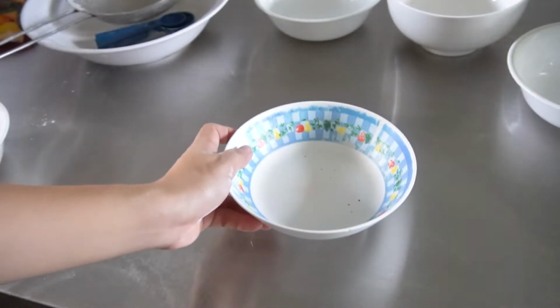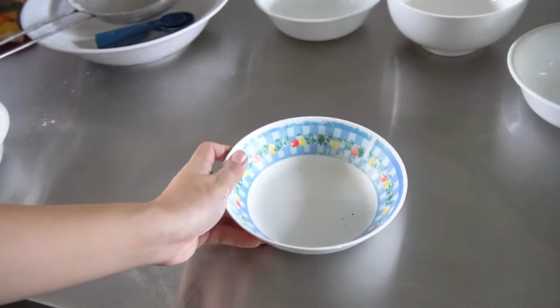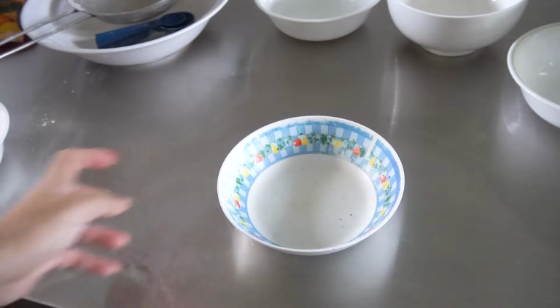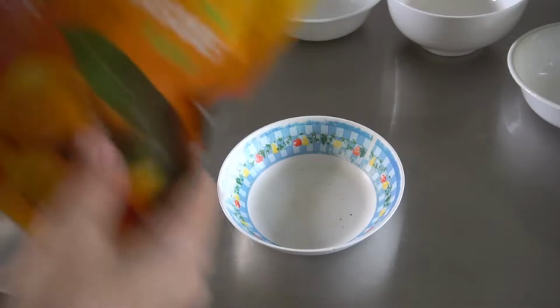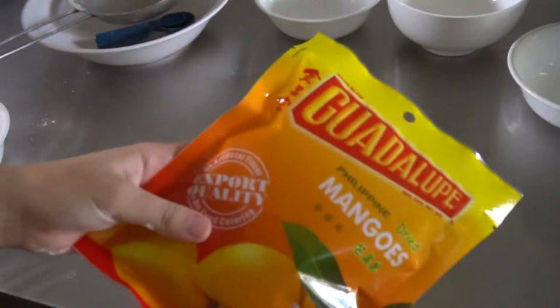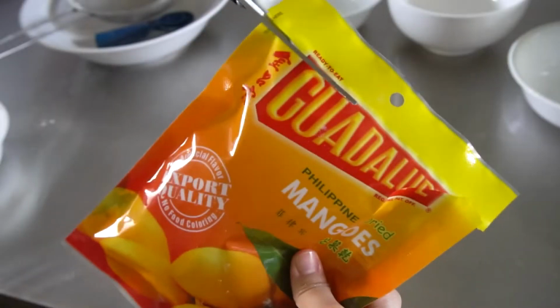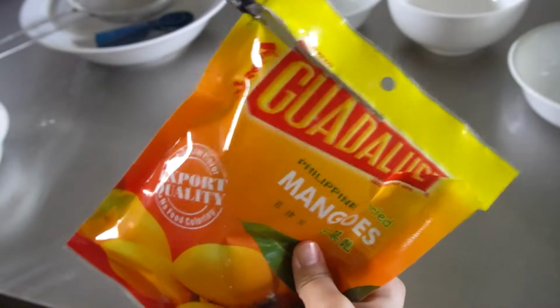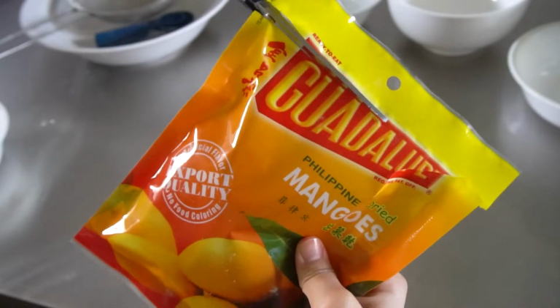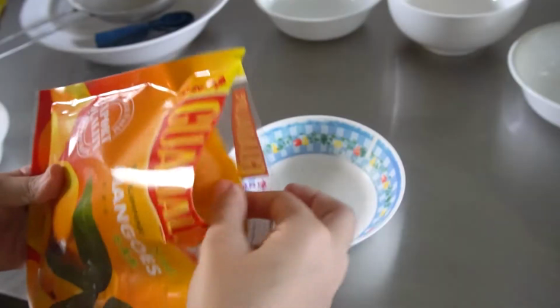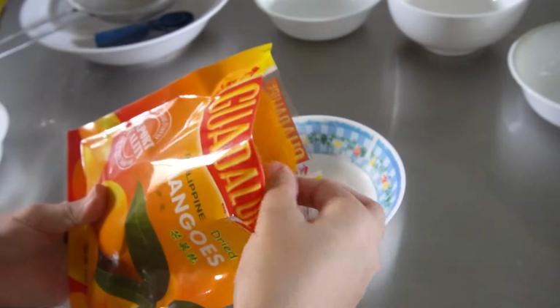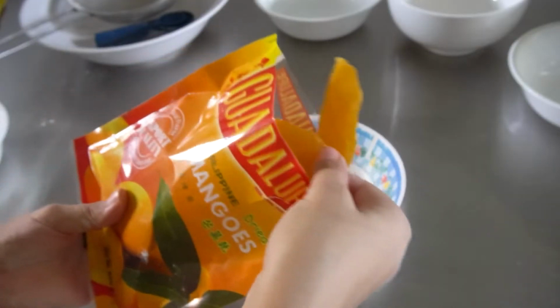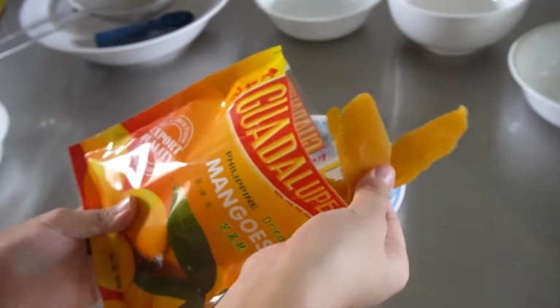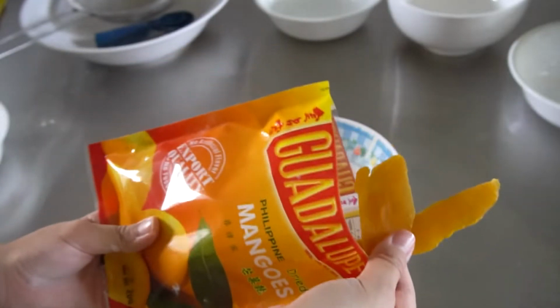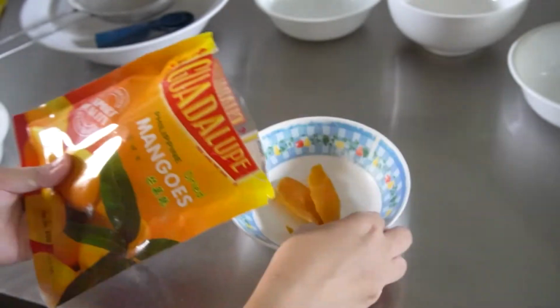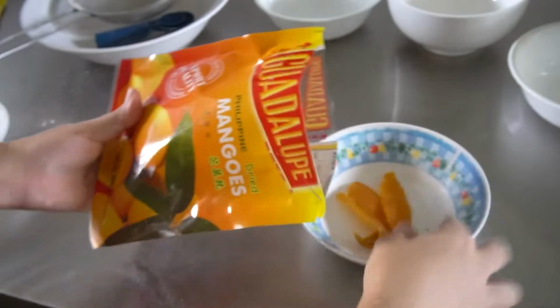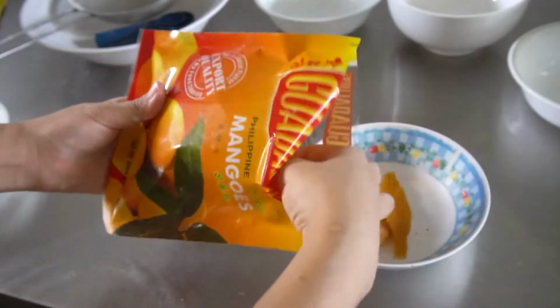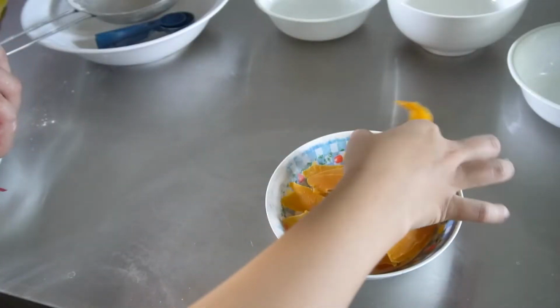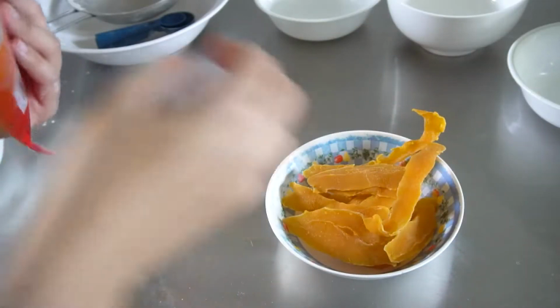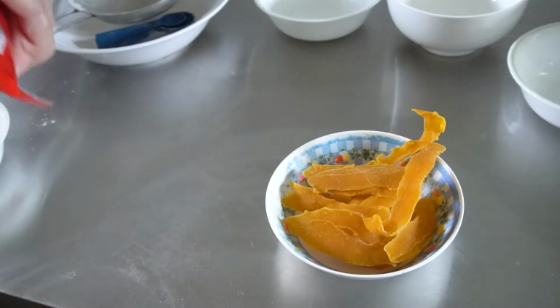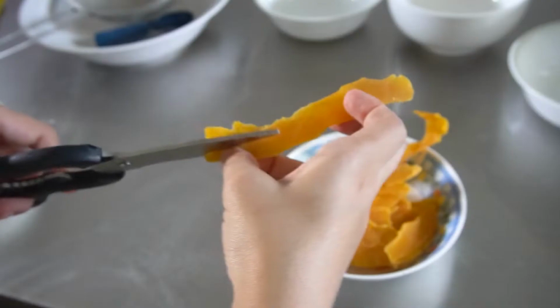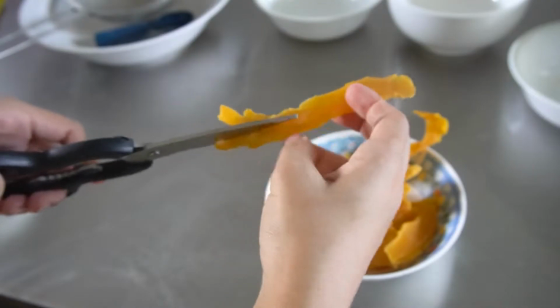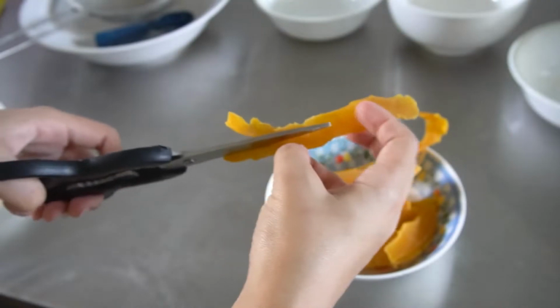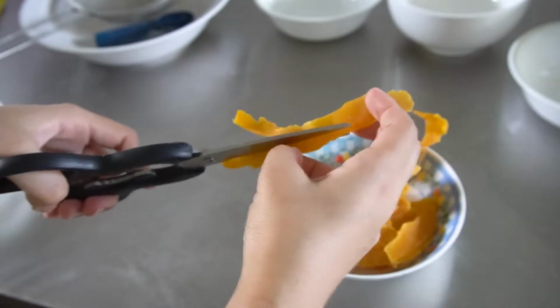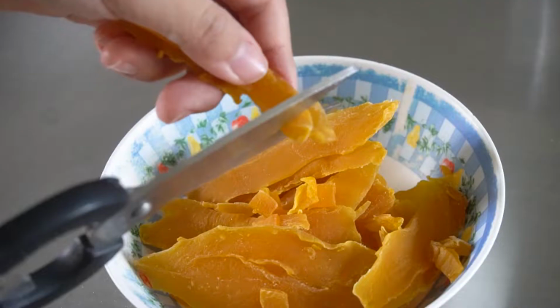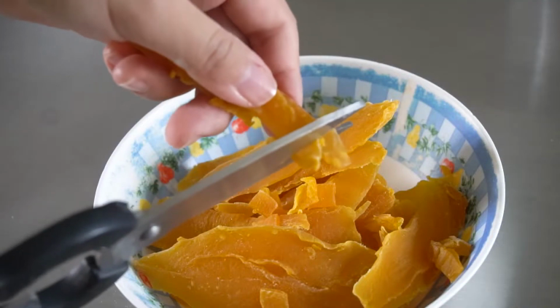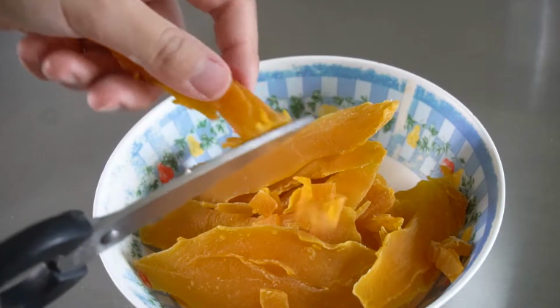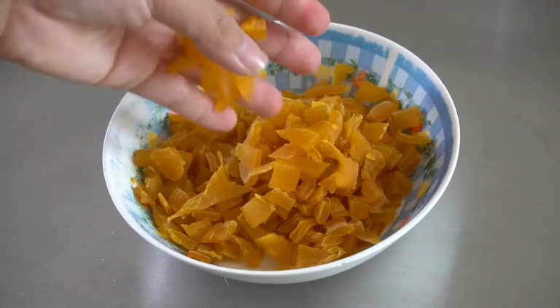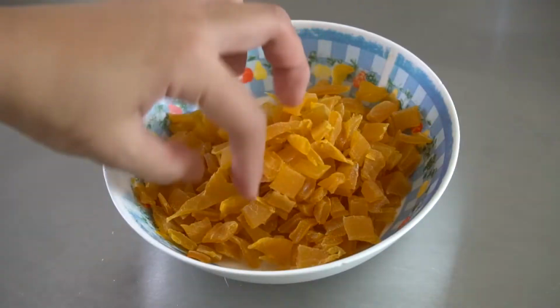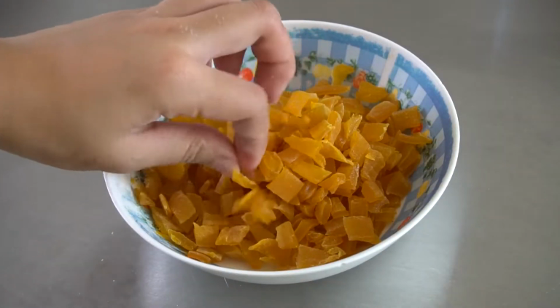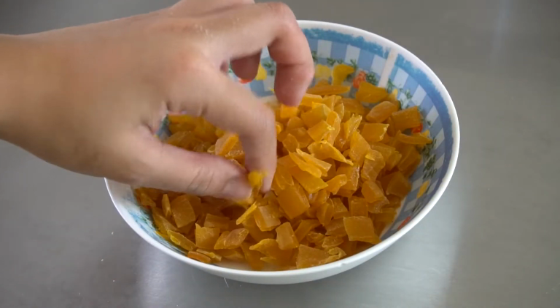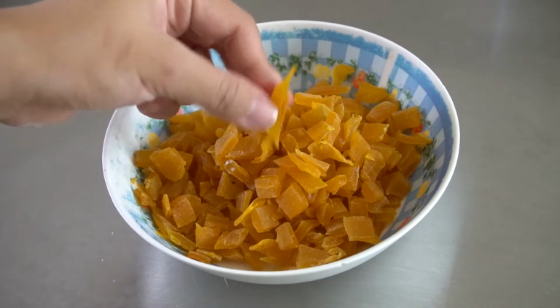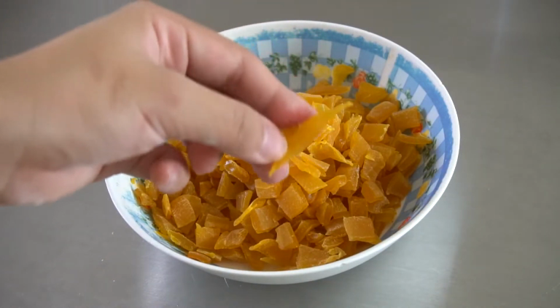Next, we will prepare our dried mangoes — the perfect substitute for people who don't like raisins in their desserts. So cut these up into smaller pieces, then set aside.